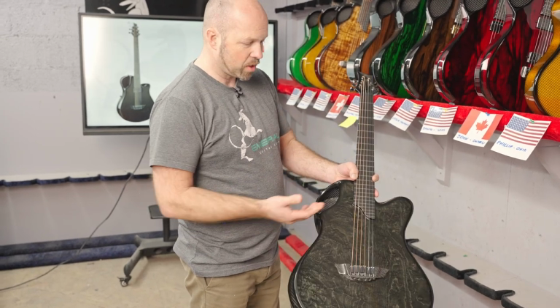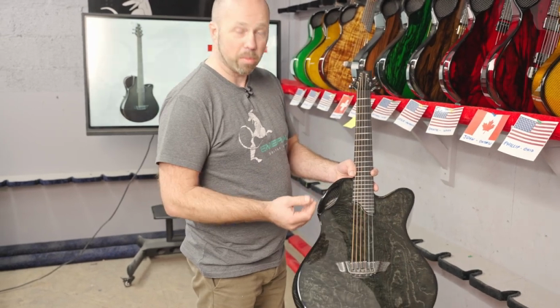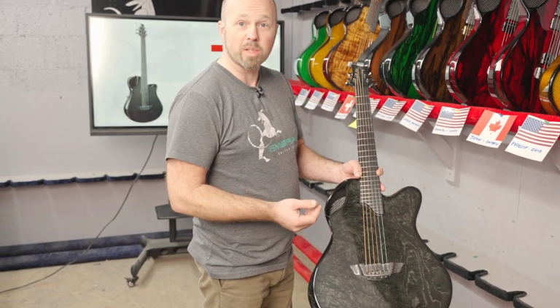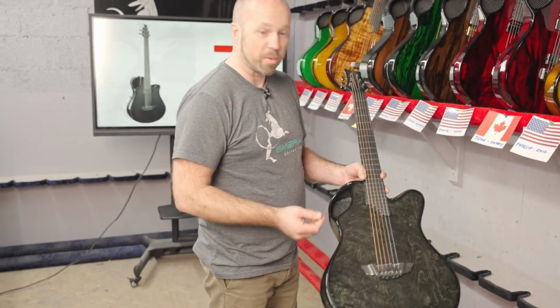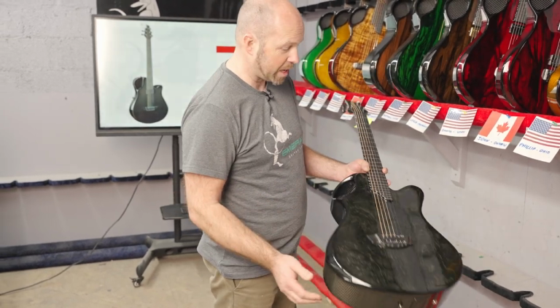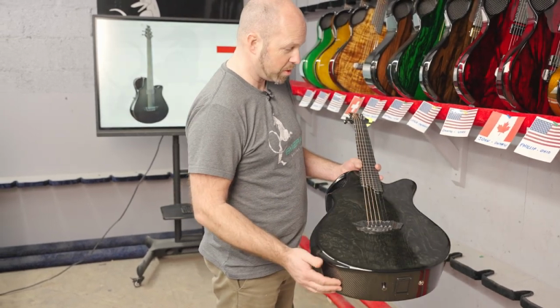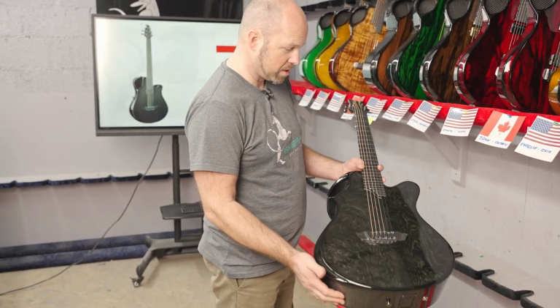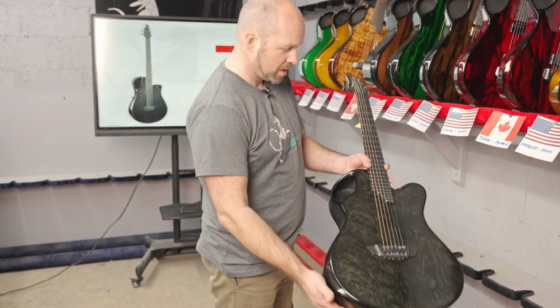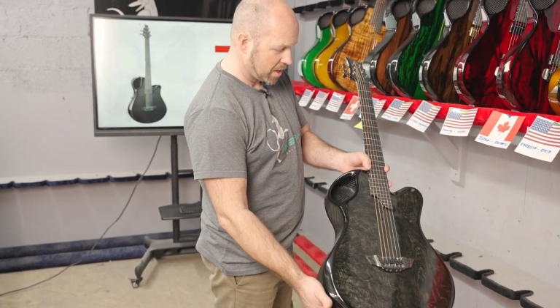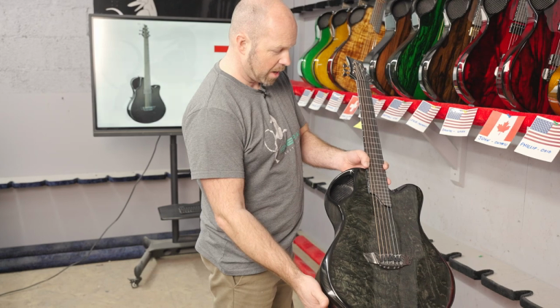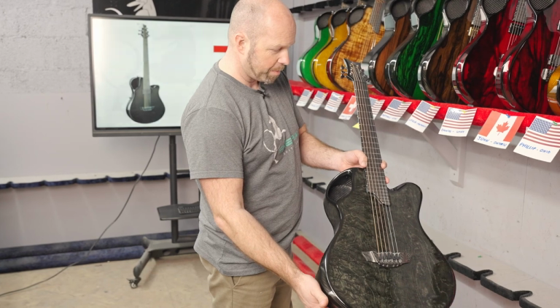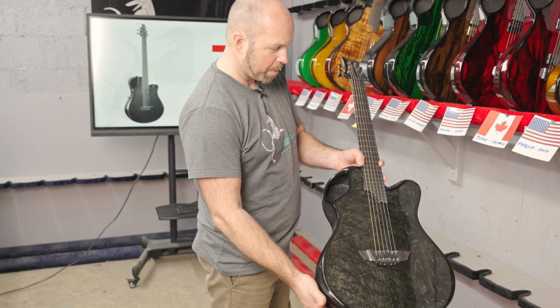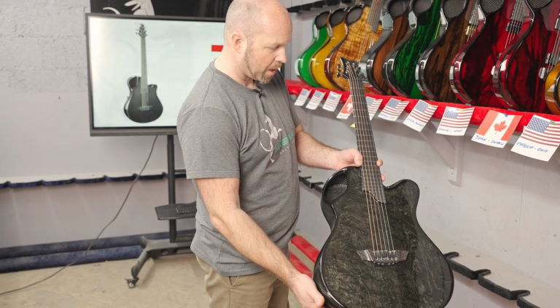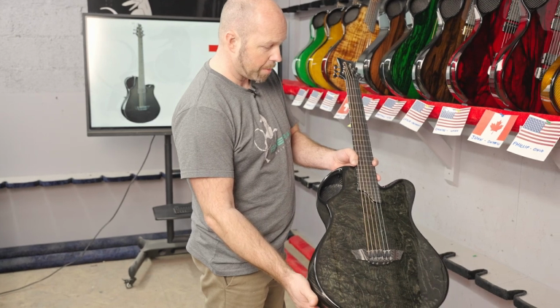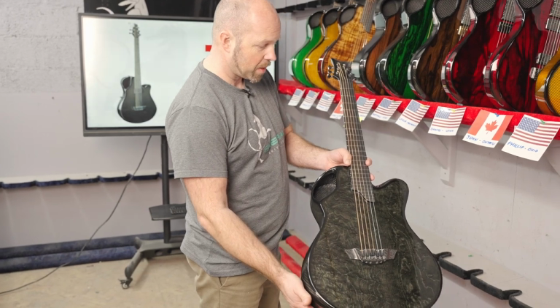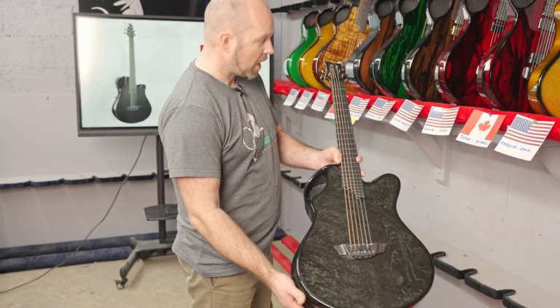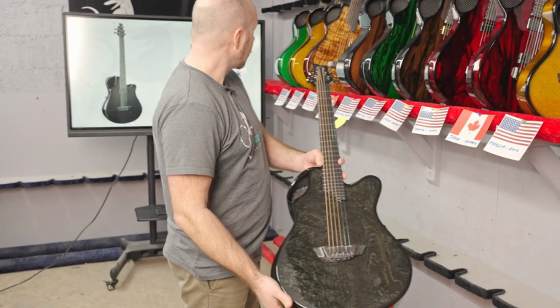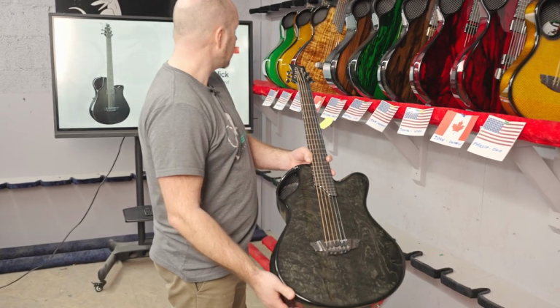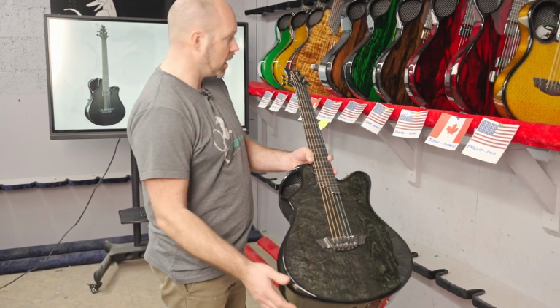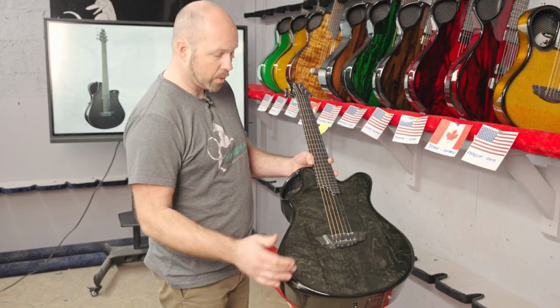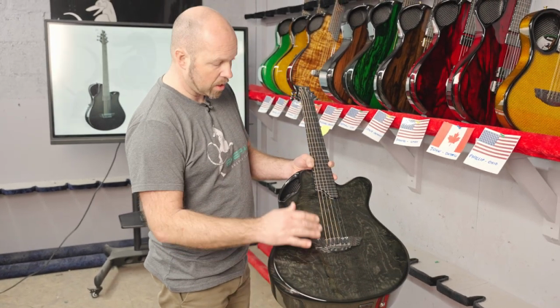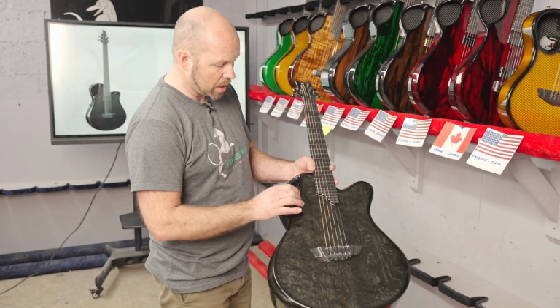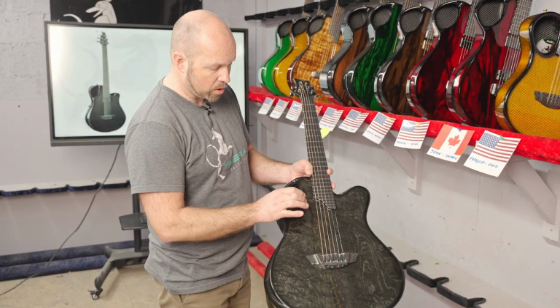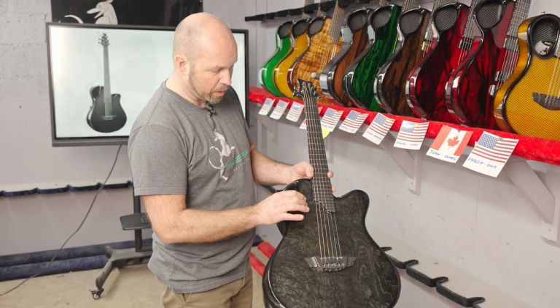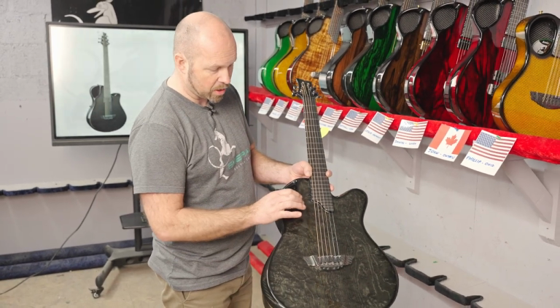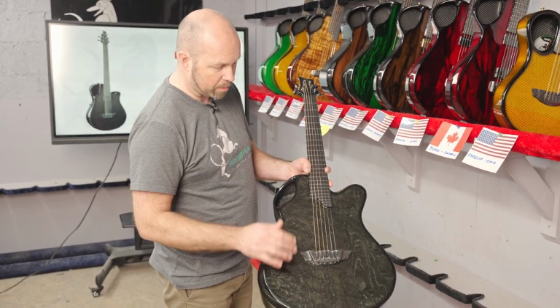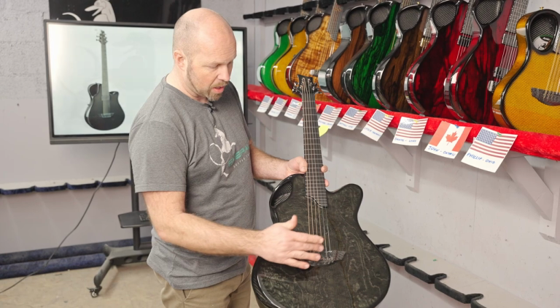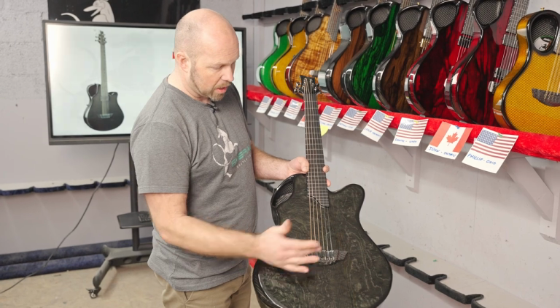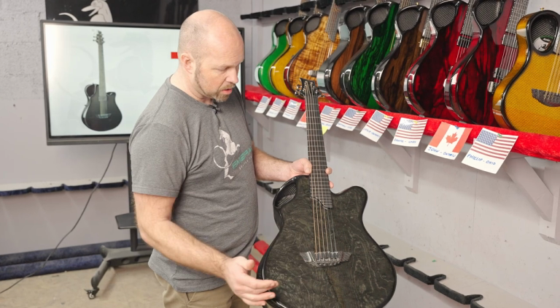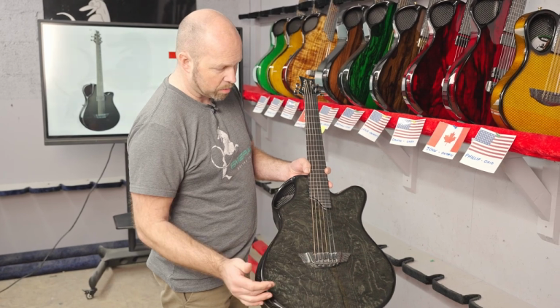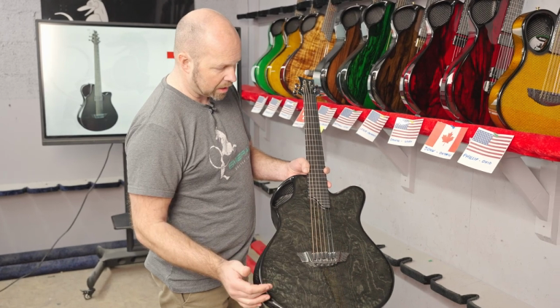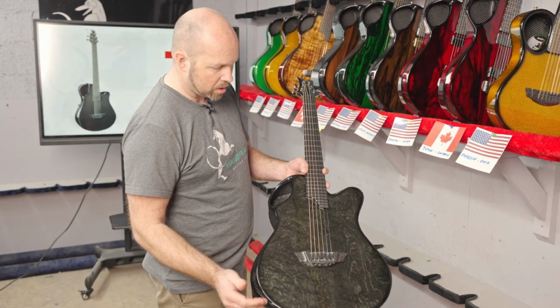And again with the dual pickup system and the adjustable saddles on there as well.